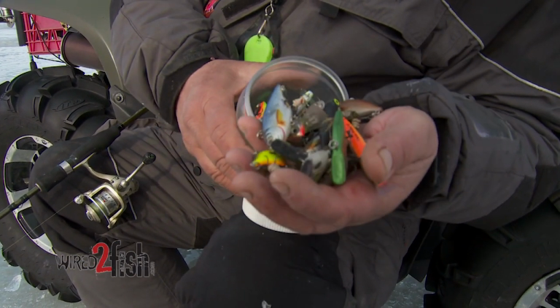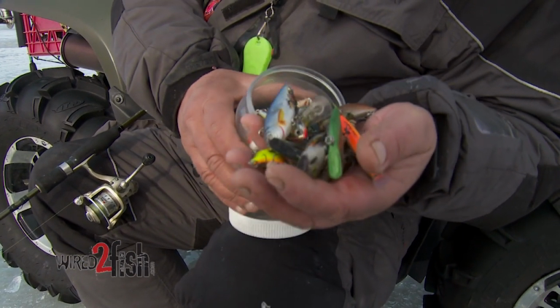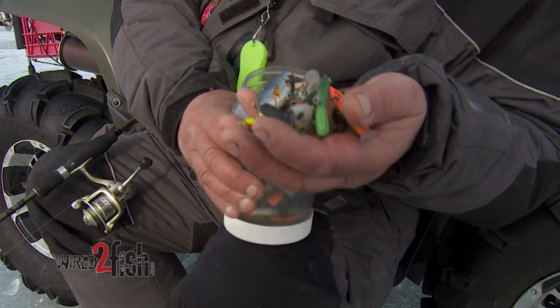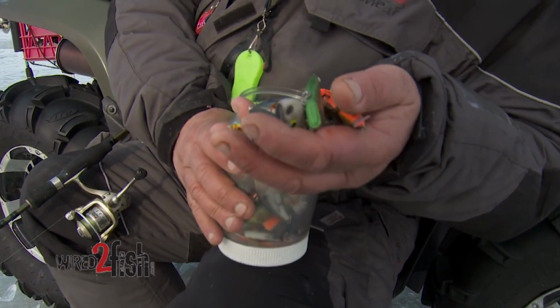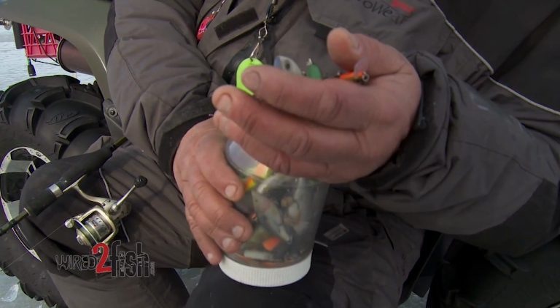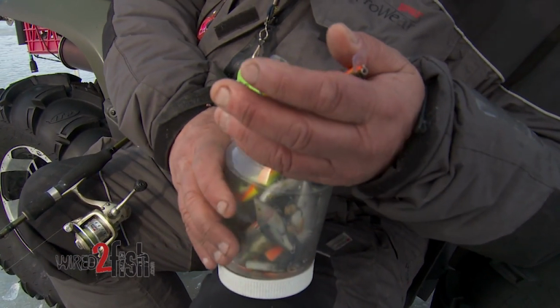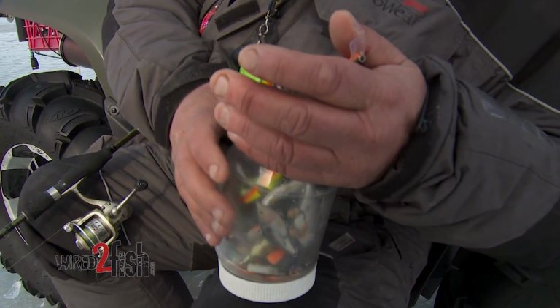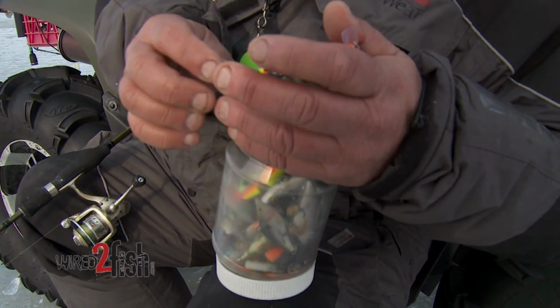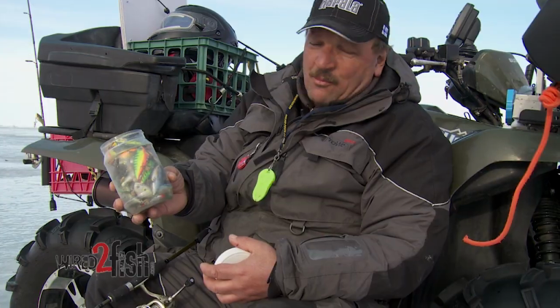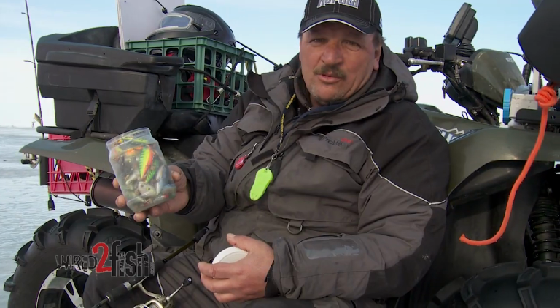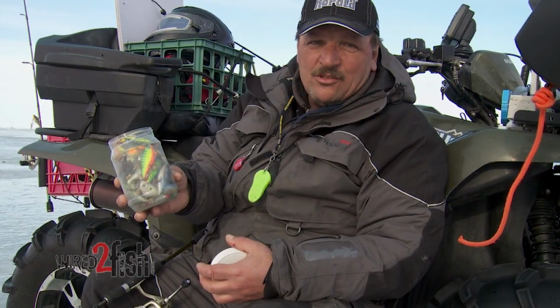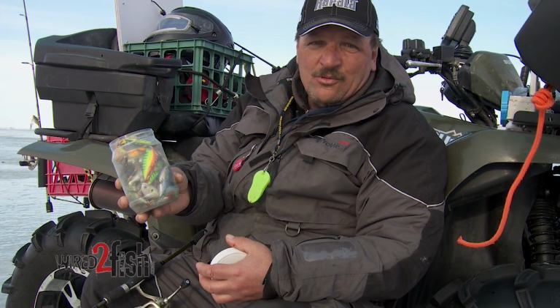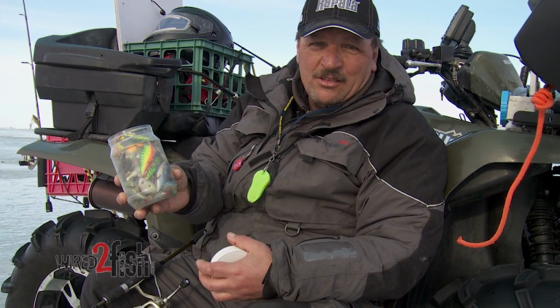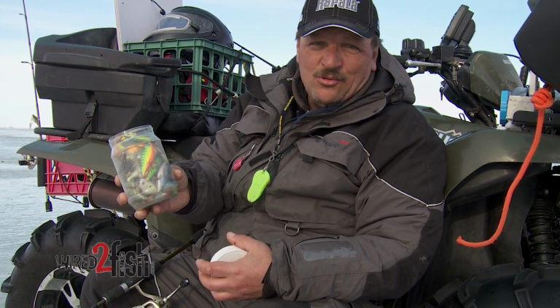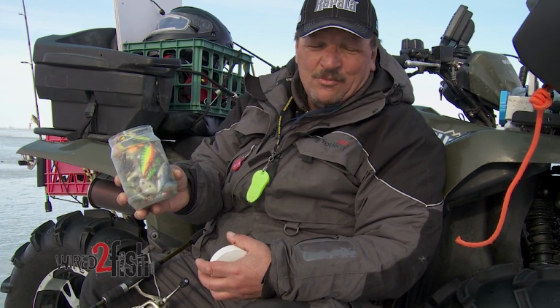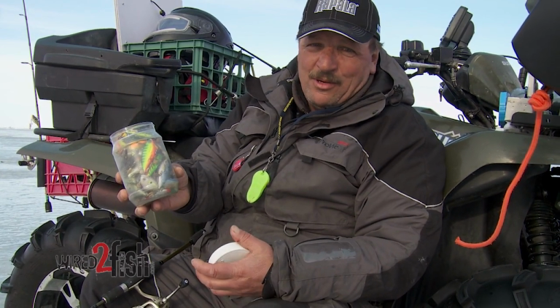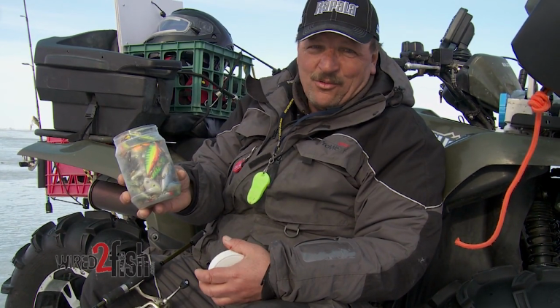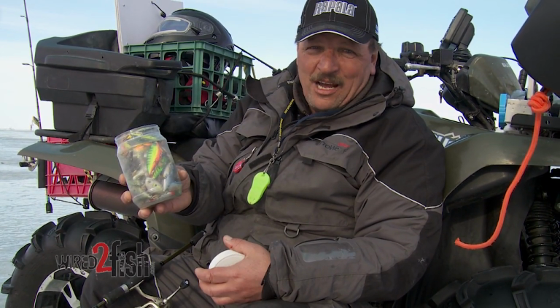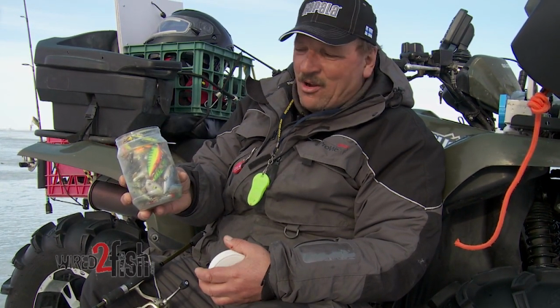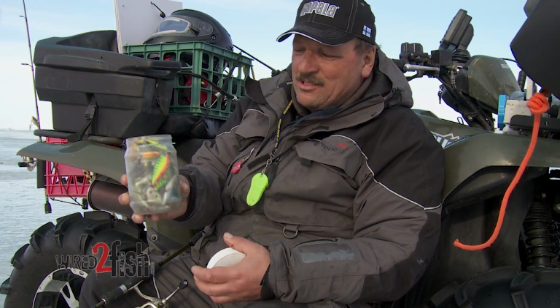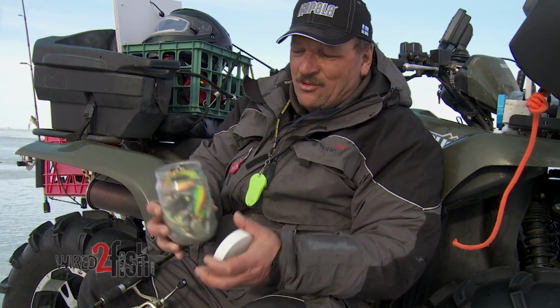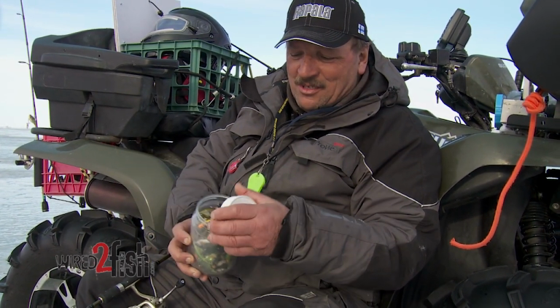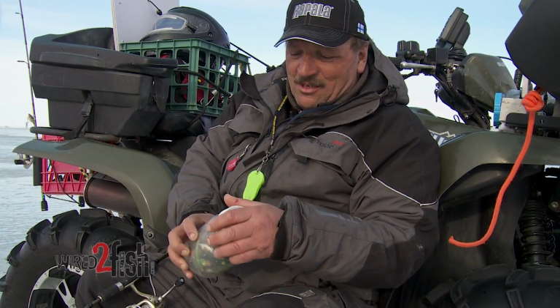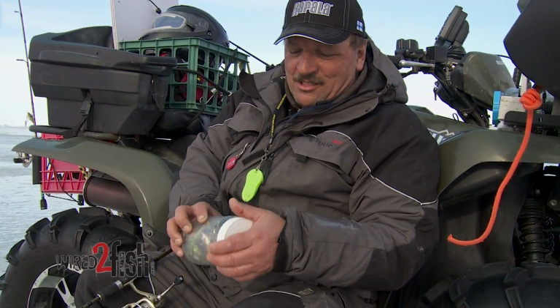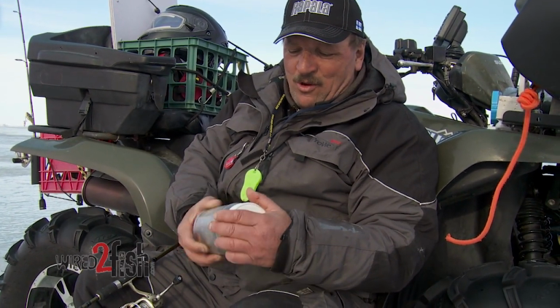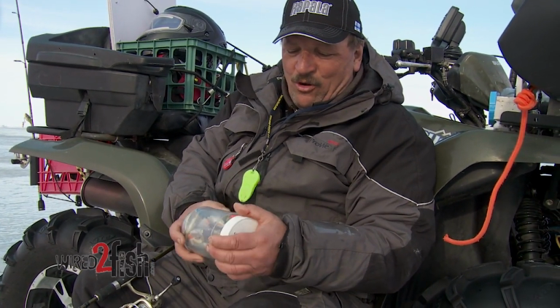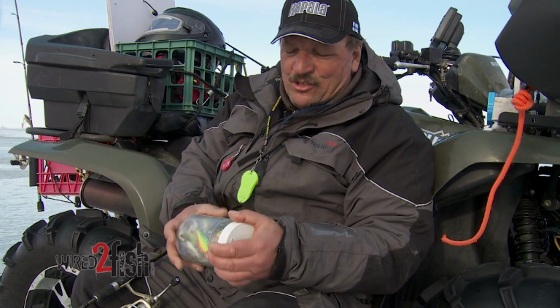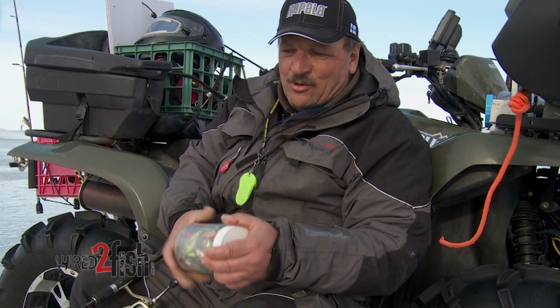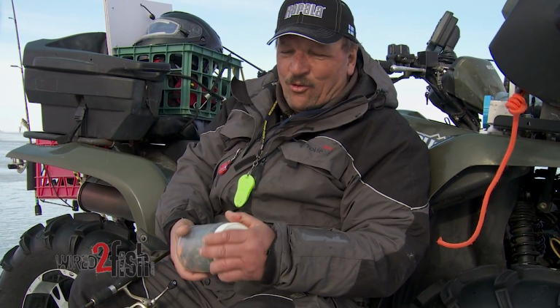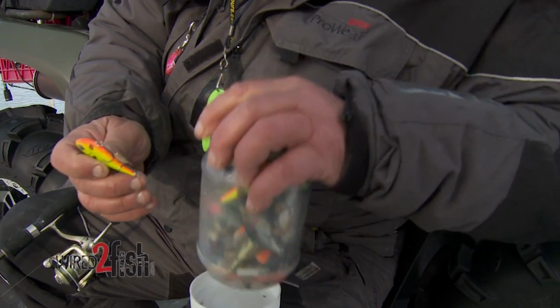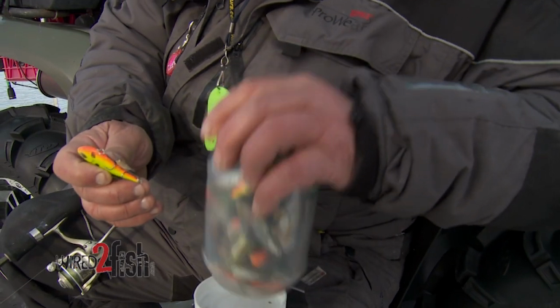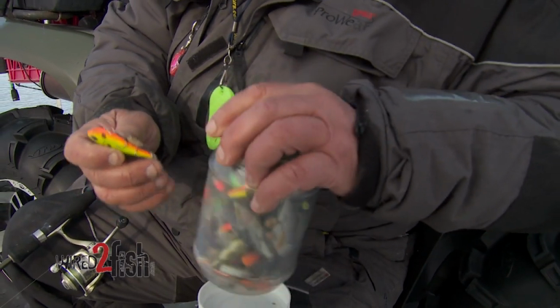To put that many crankbaits in tackle boxes, I probably need two, at least two, maybe even three tackle boxes. So this is way more efficient when you throw them in a jar like that.